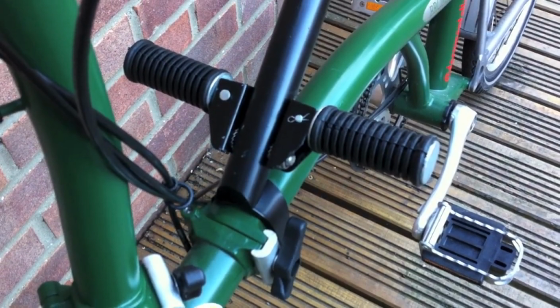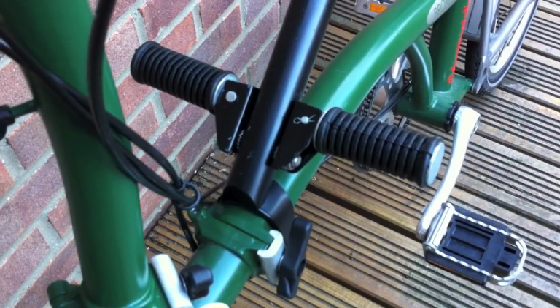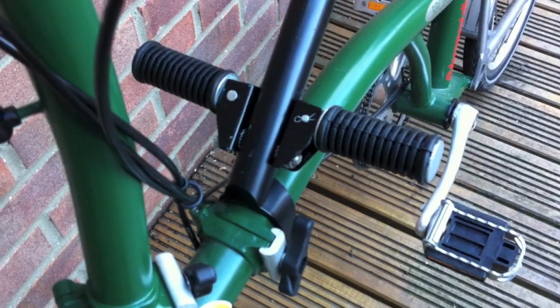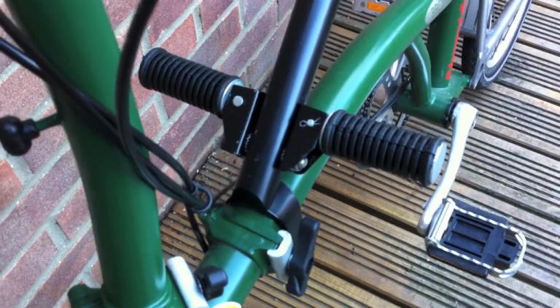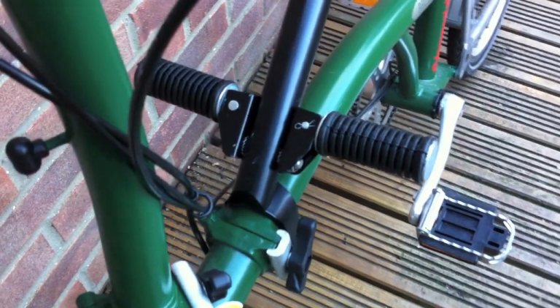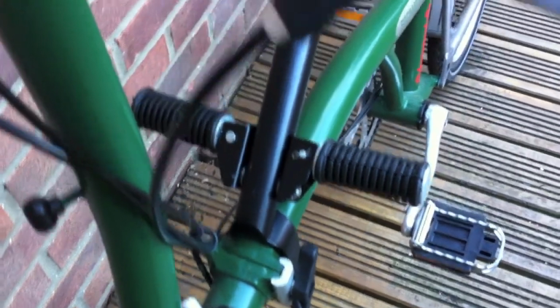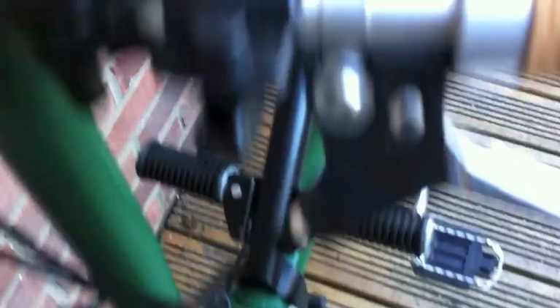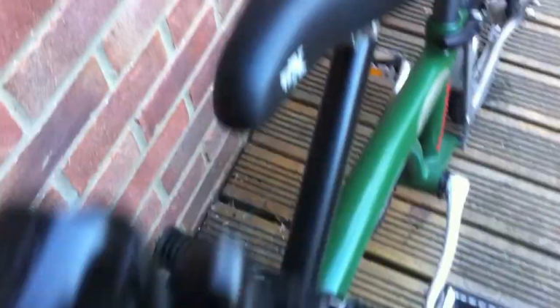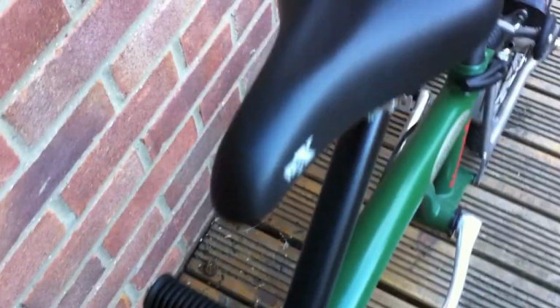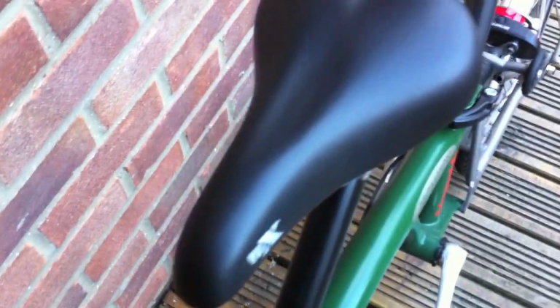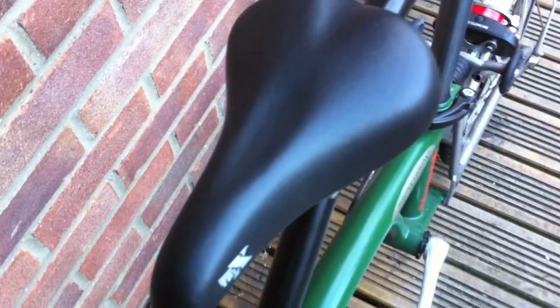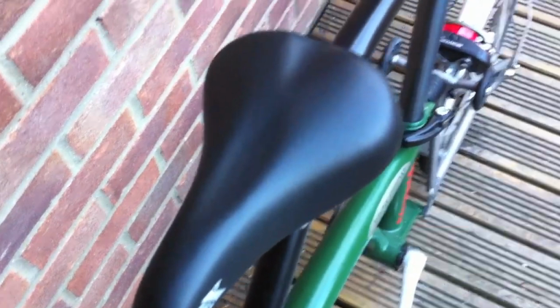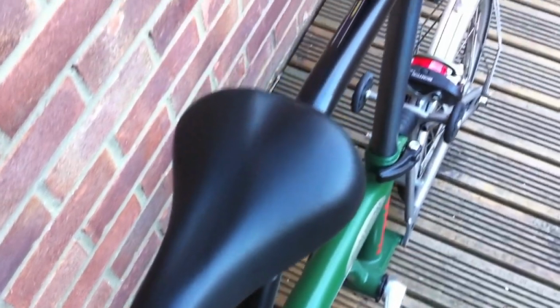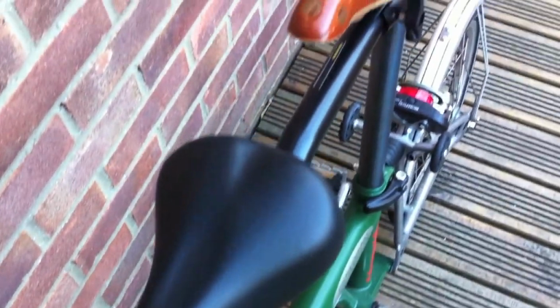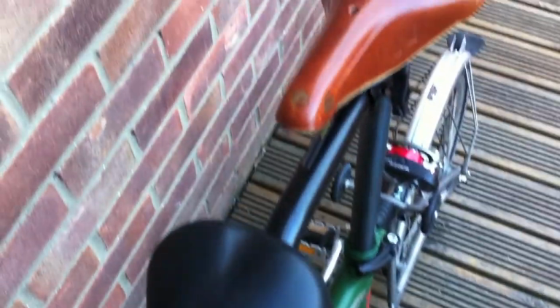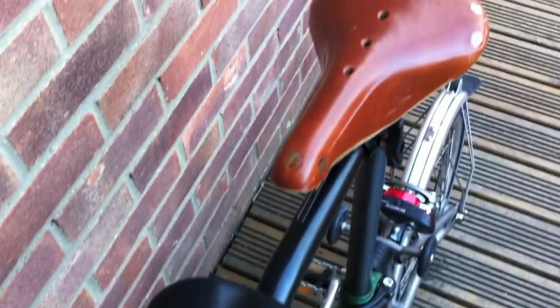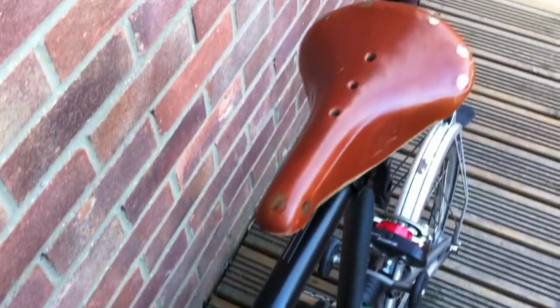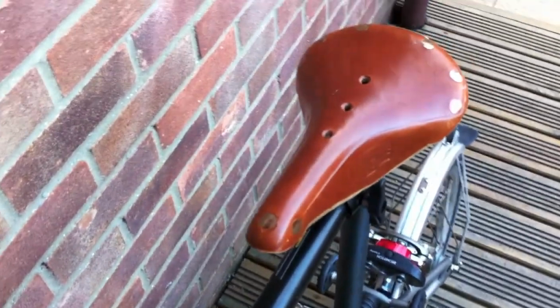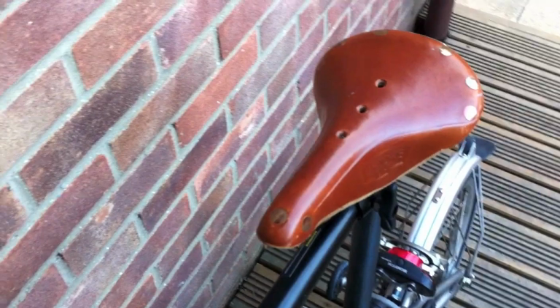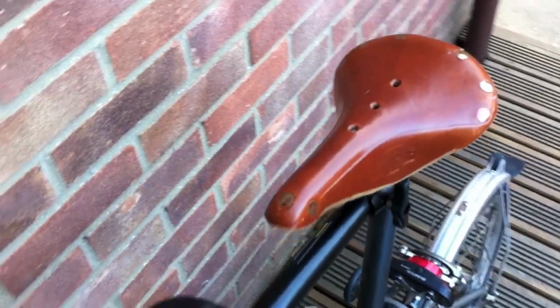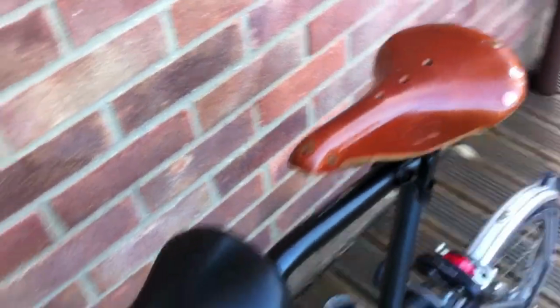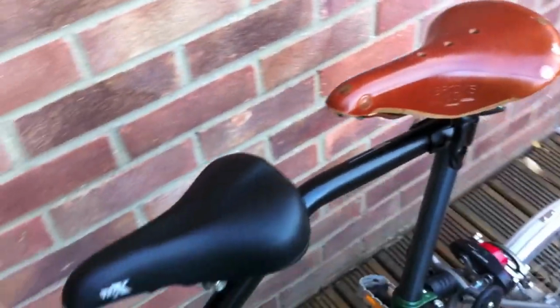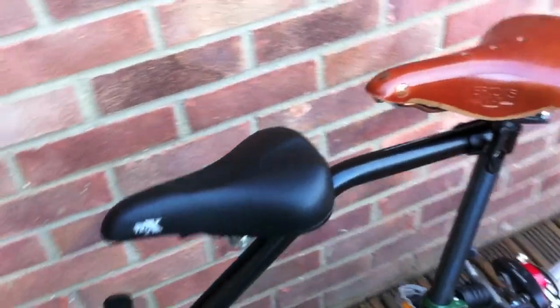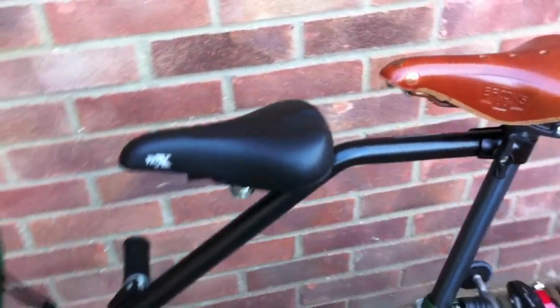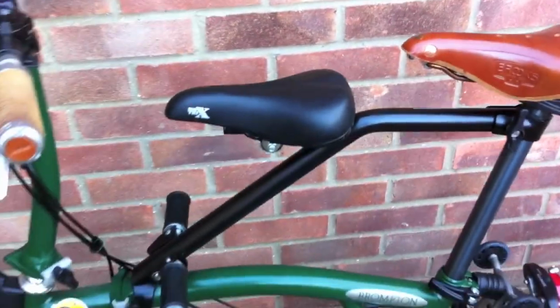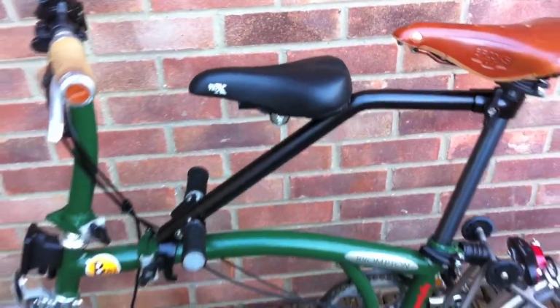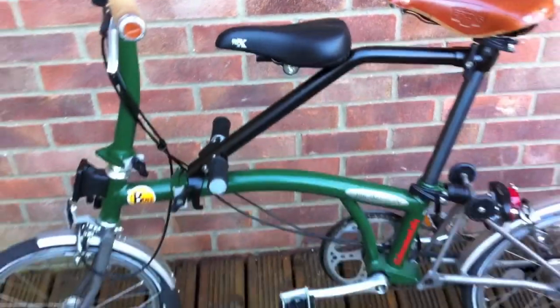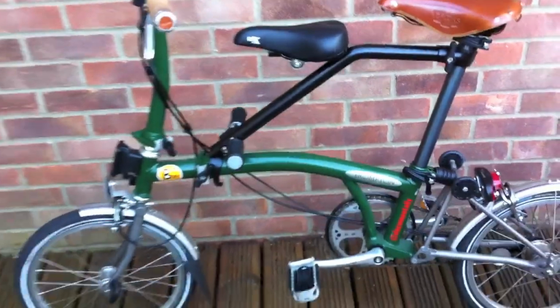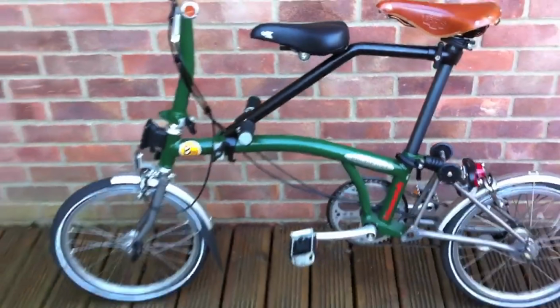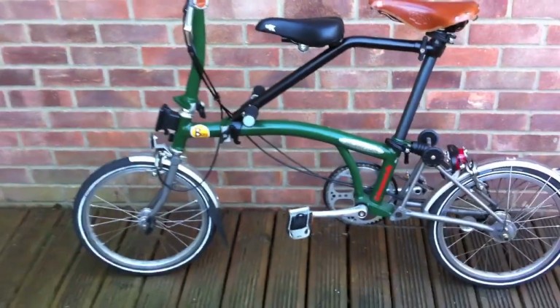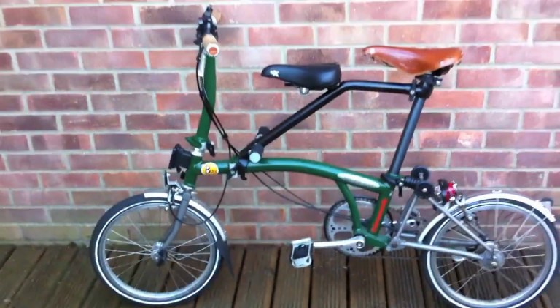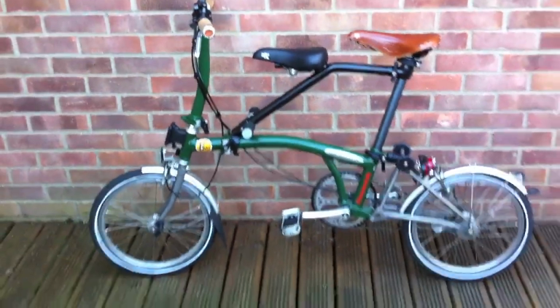You can see the foot rests folded down there. Cheap seat, slightly more expensive seat — there's no reason why you can't have two expensive seats. Ready to roll.